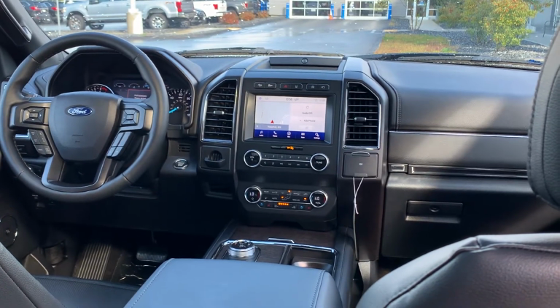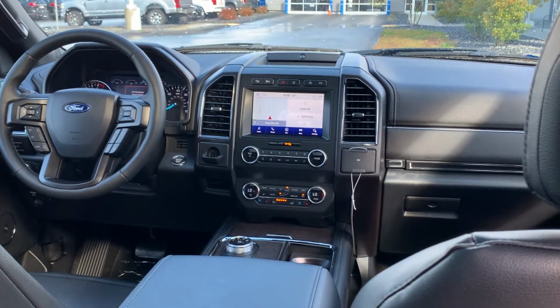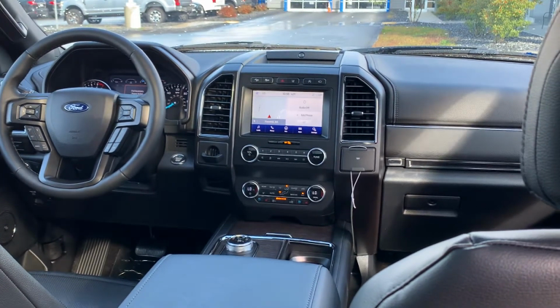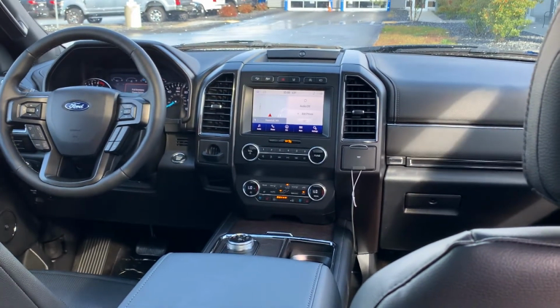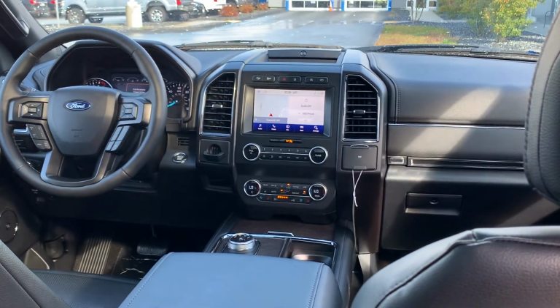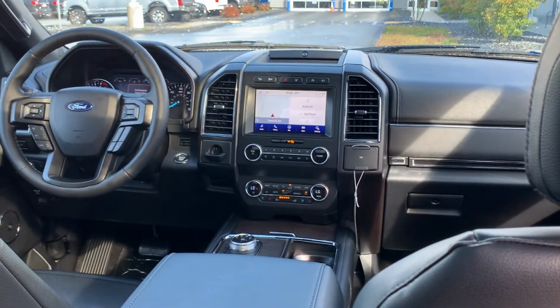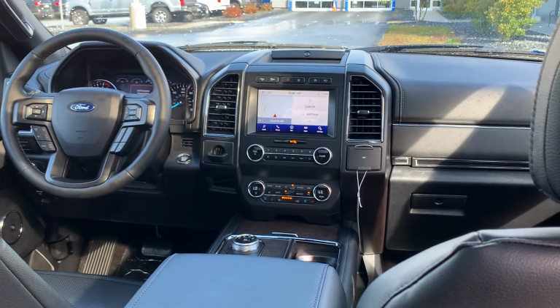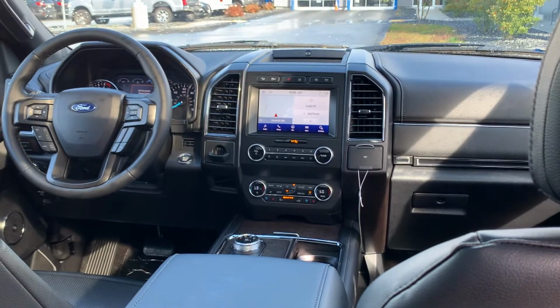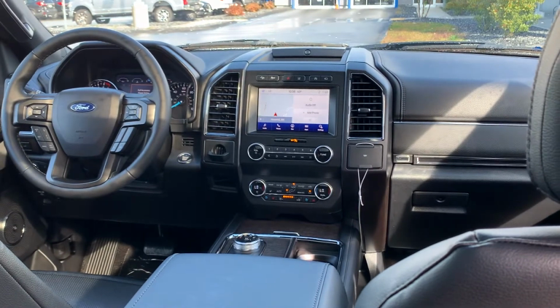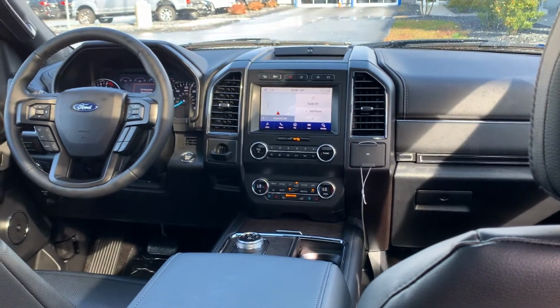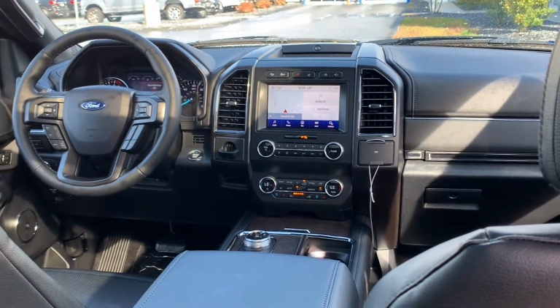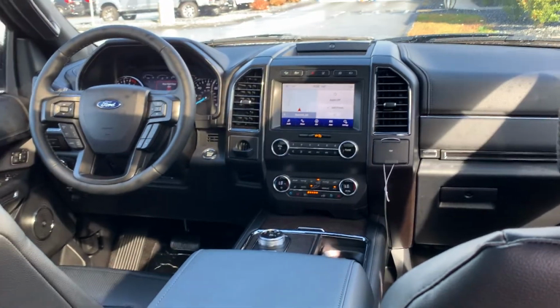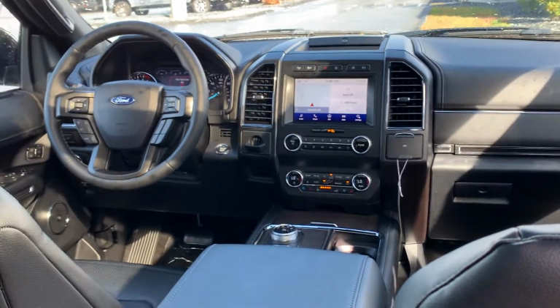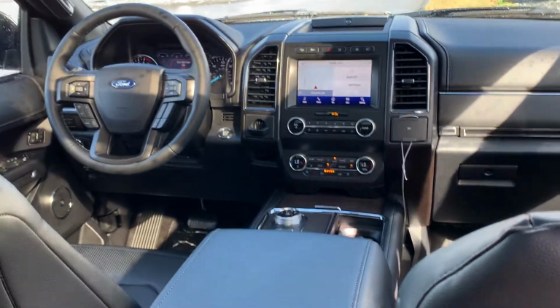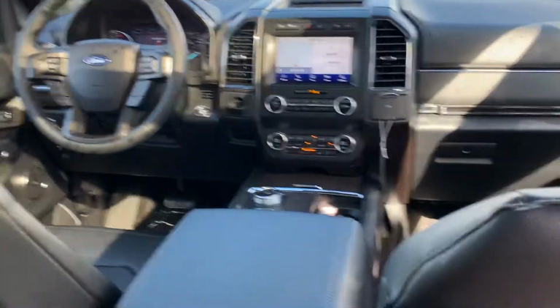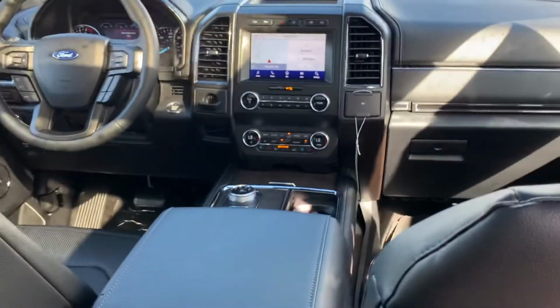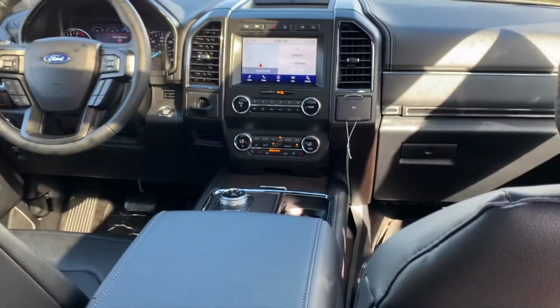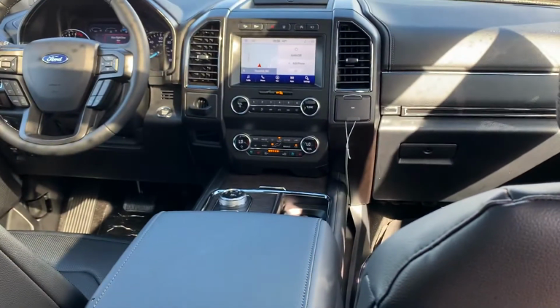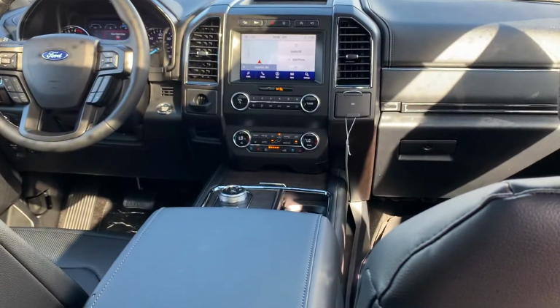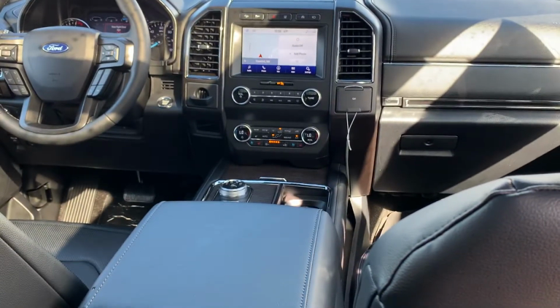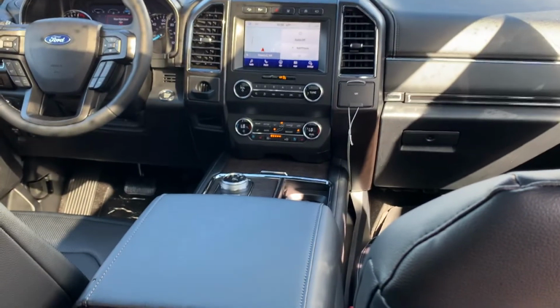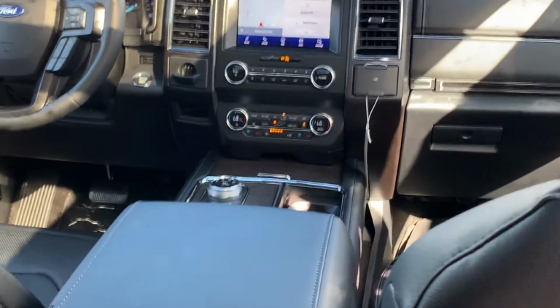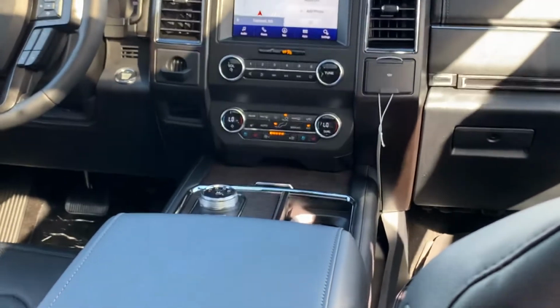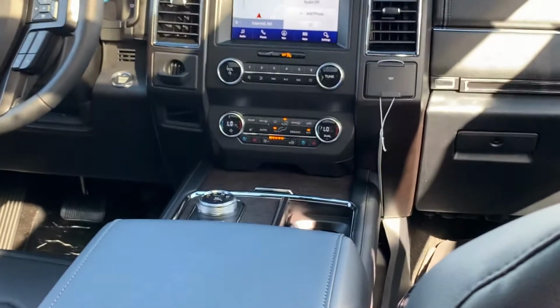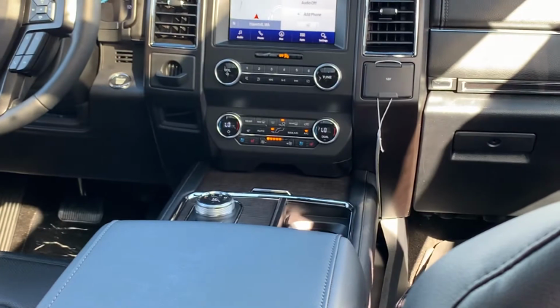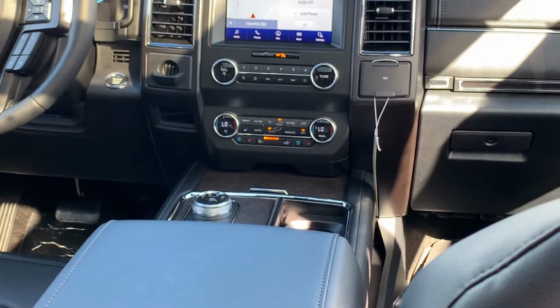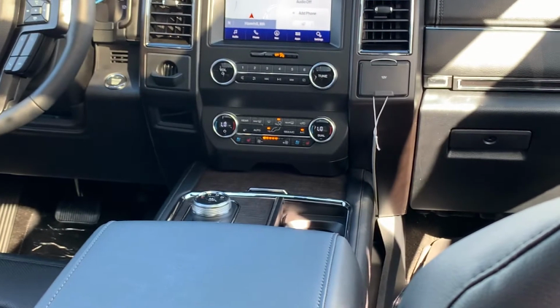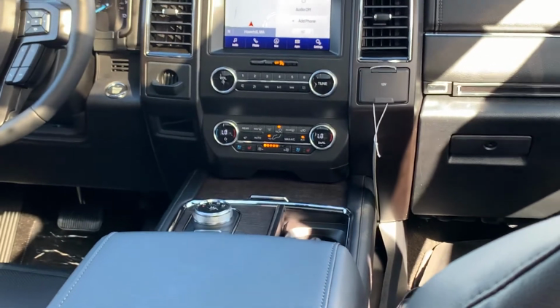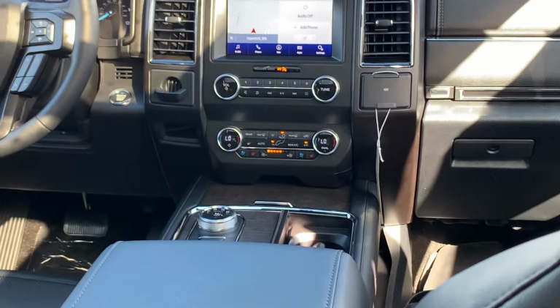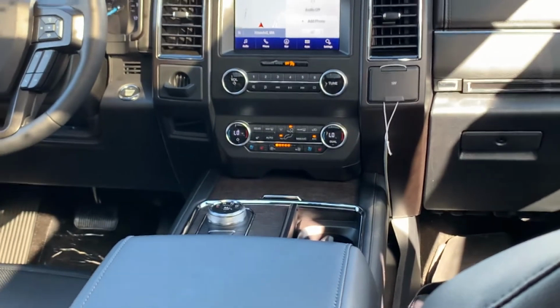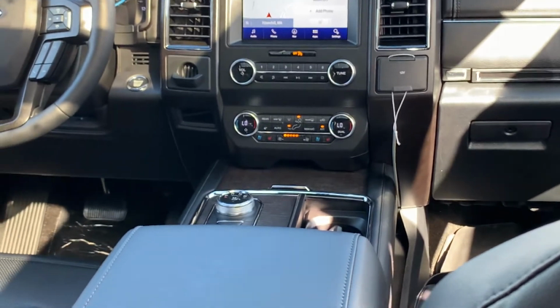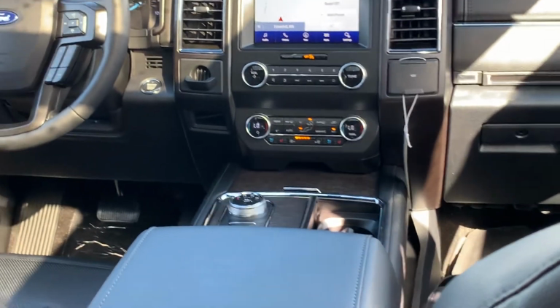The Limited features heated and cooled seats. The 2020s do have the rotary dial for the shifter, which I love — gives you plenty of room up front there.